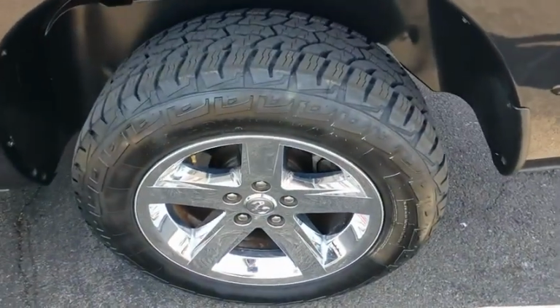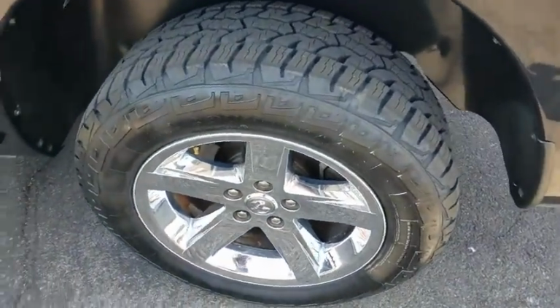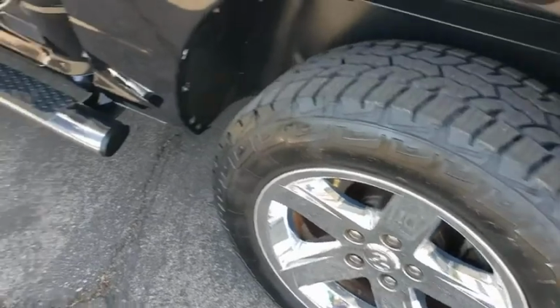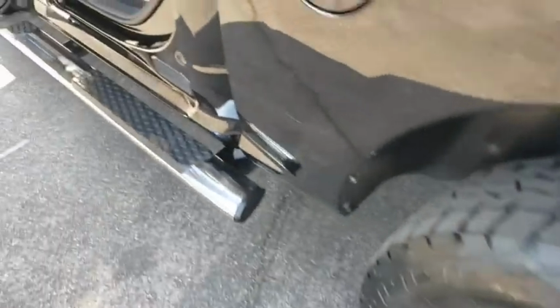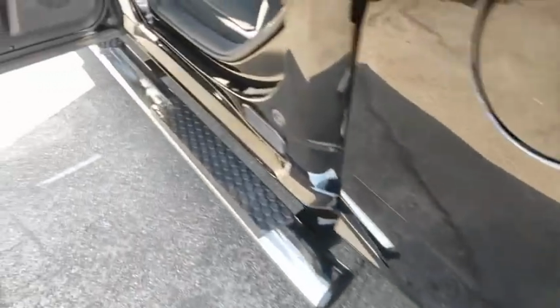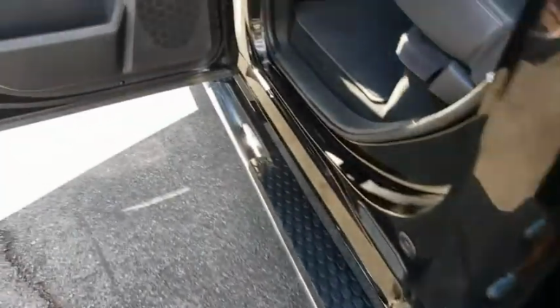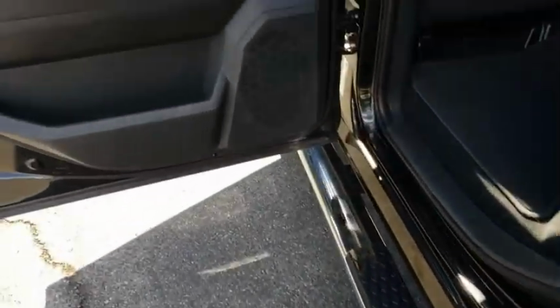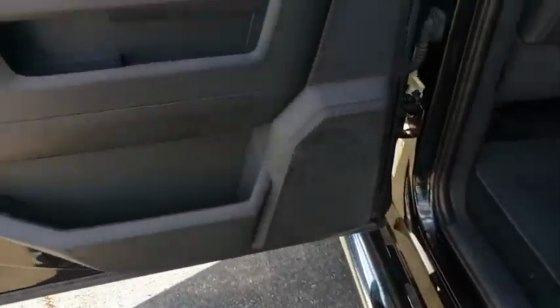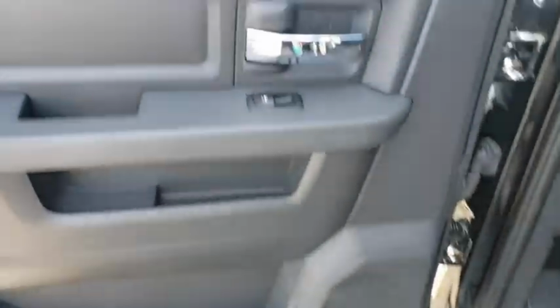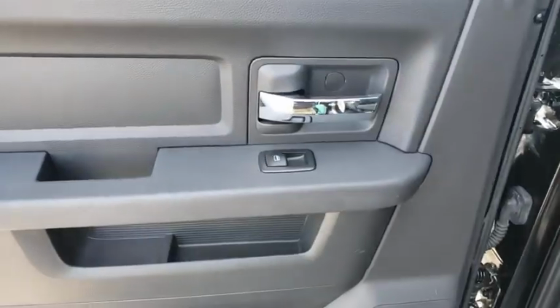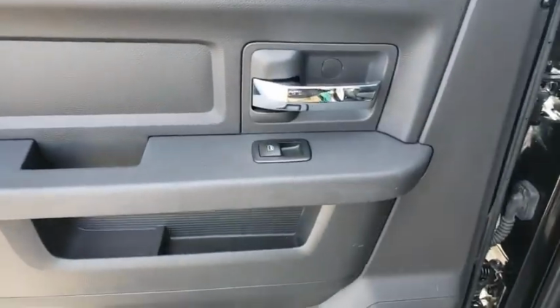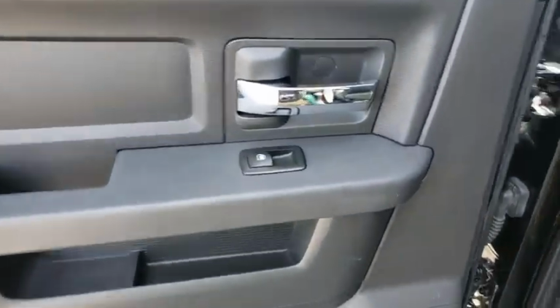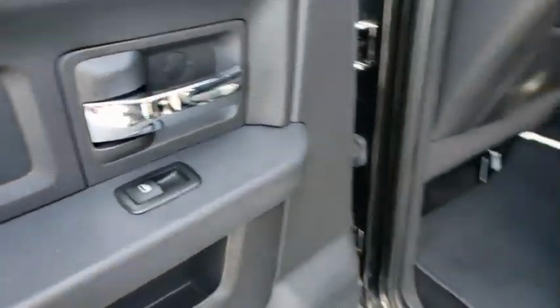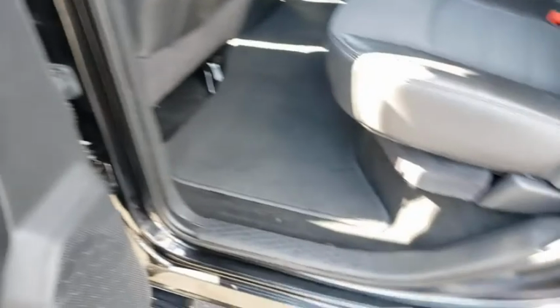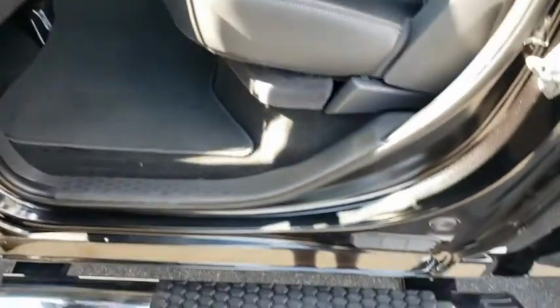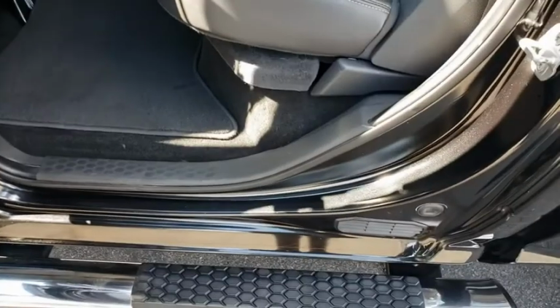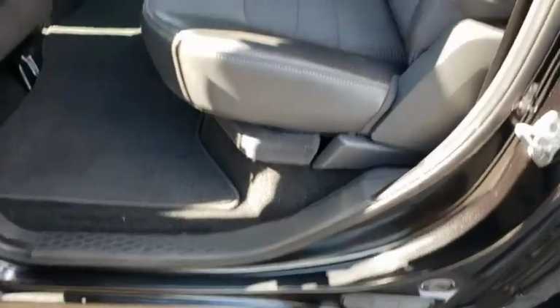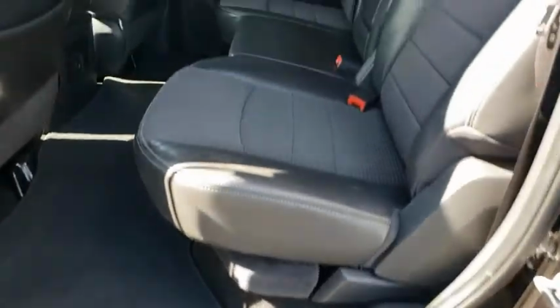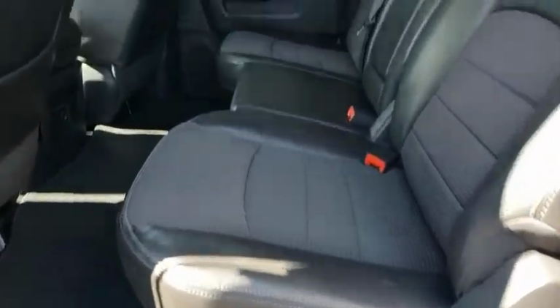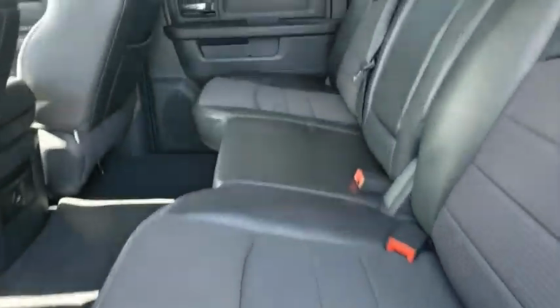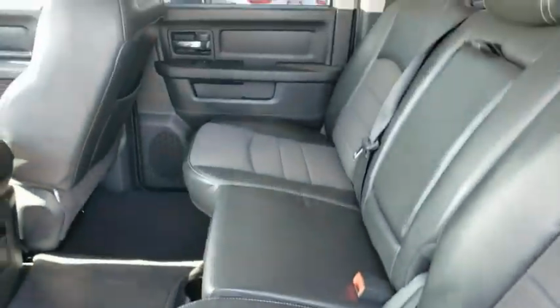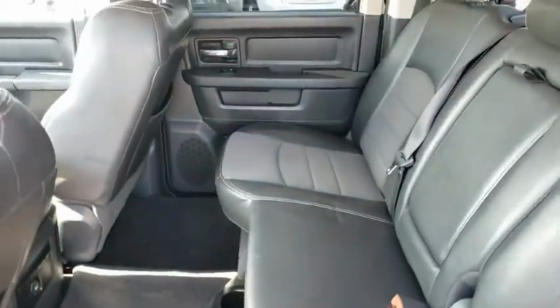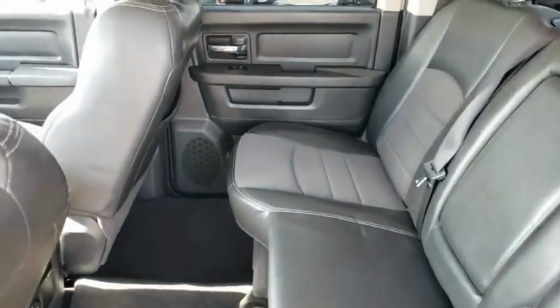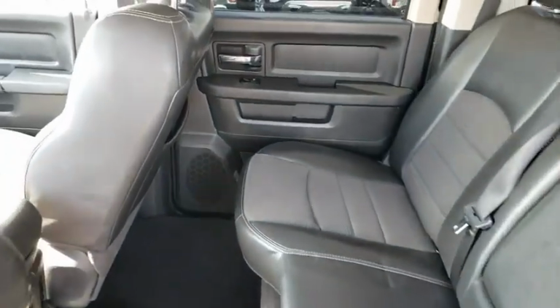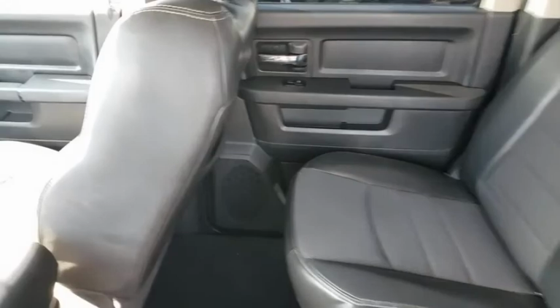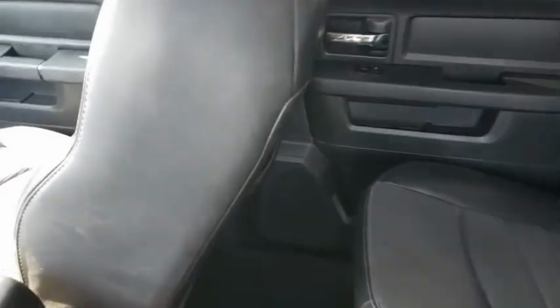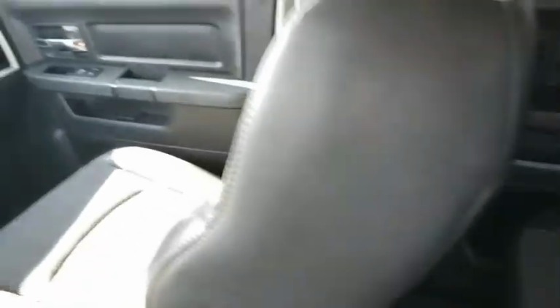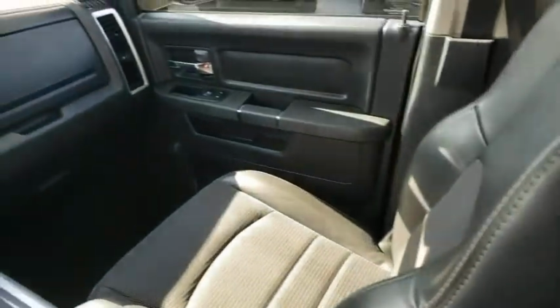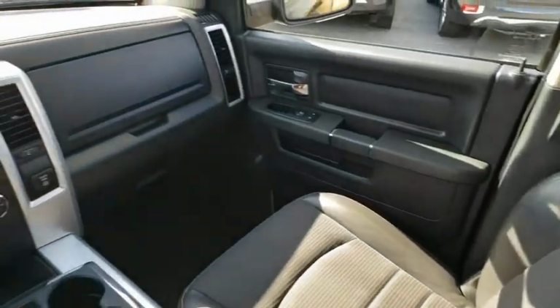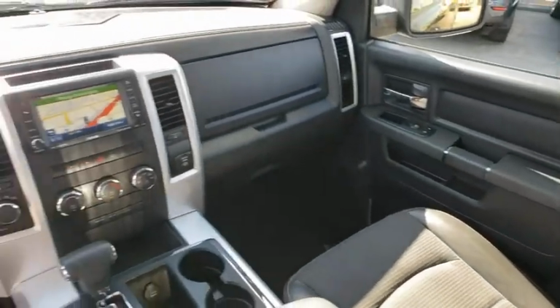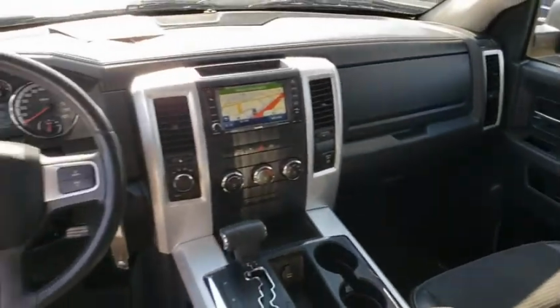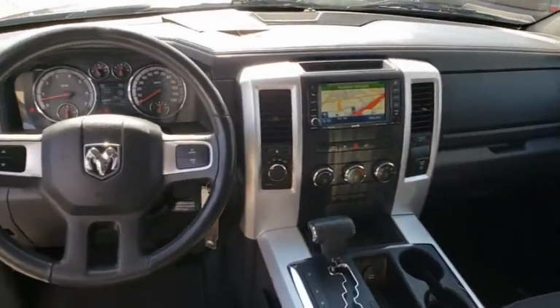Vanity mirrors, body color door handles, dual-note horn, front license plate bracket, speed control, tire pressure monitoring system, four-piece floor mat set. A vehicle like this doesn't come along every day. Come in and get it before someone else does.